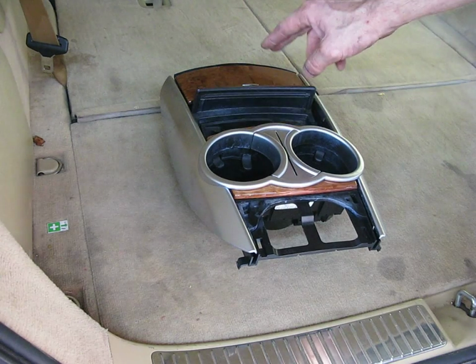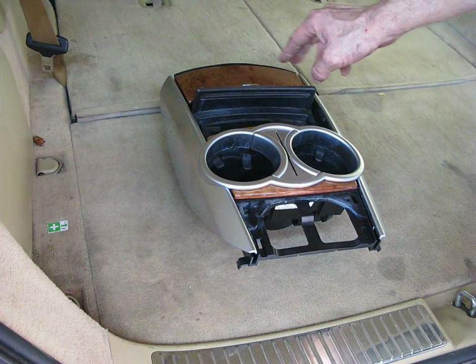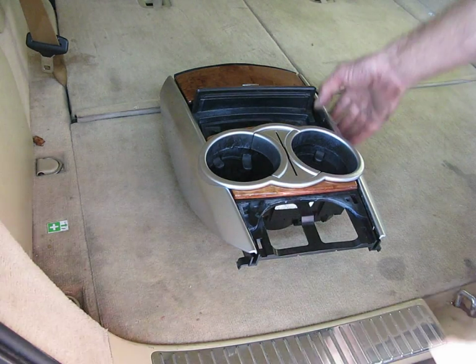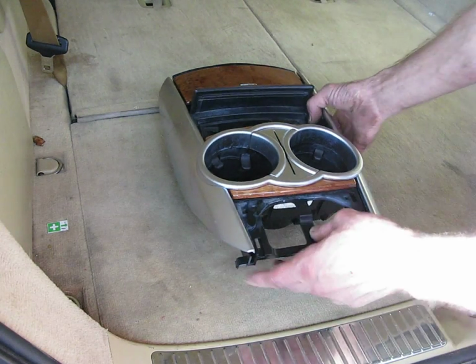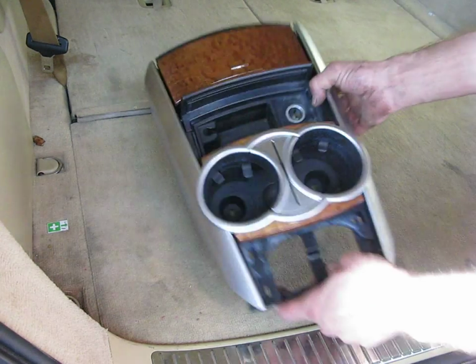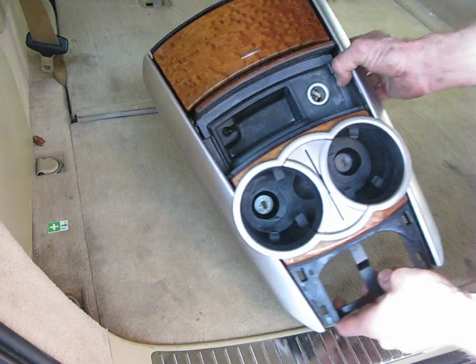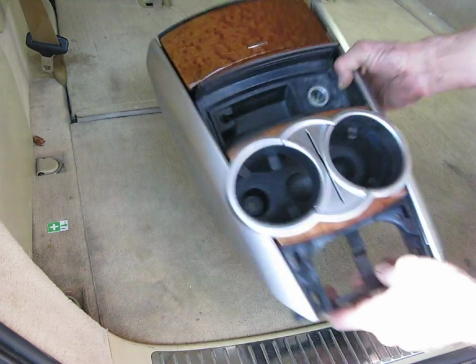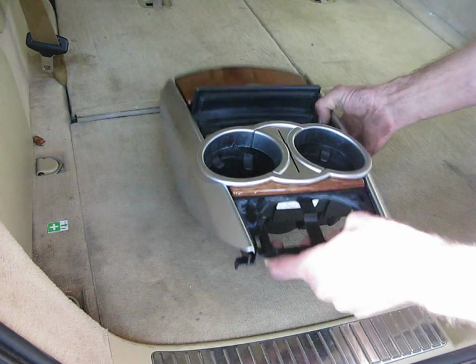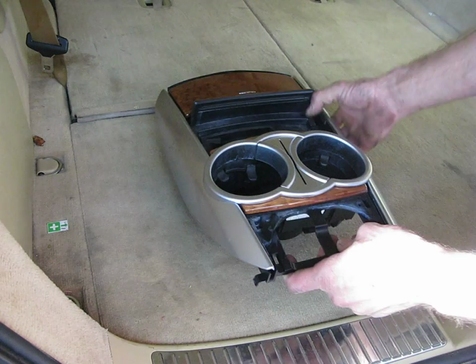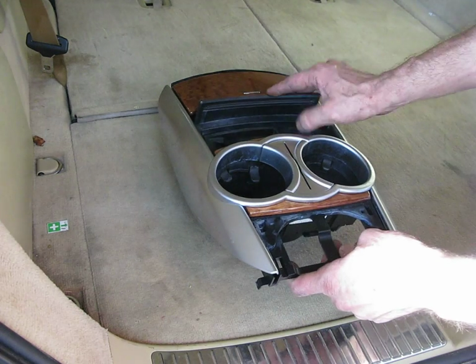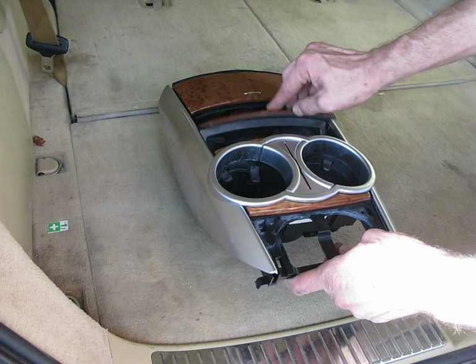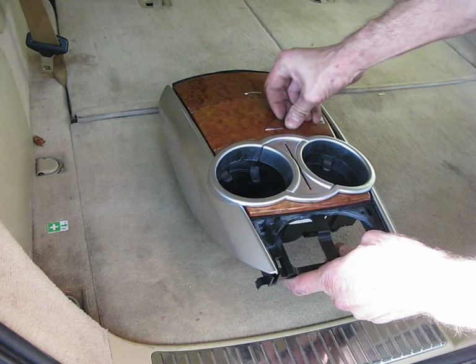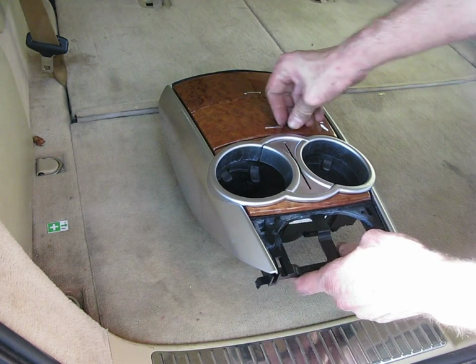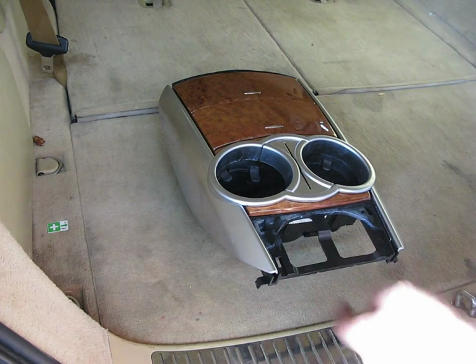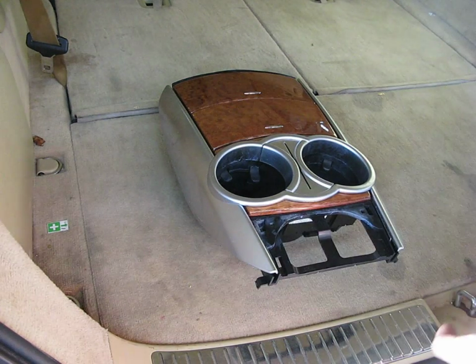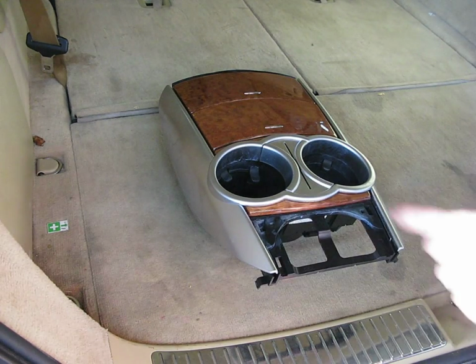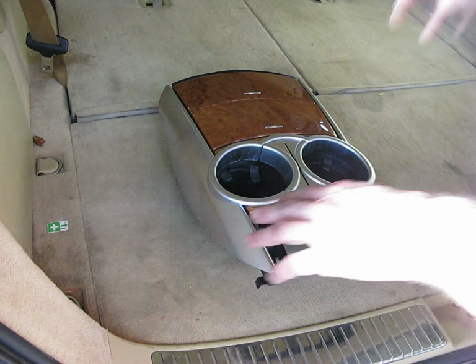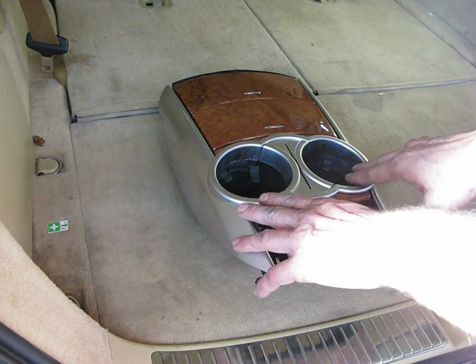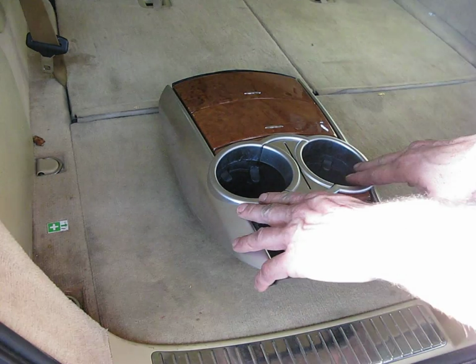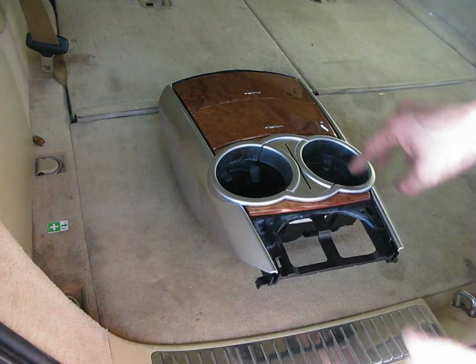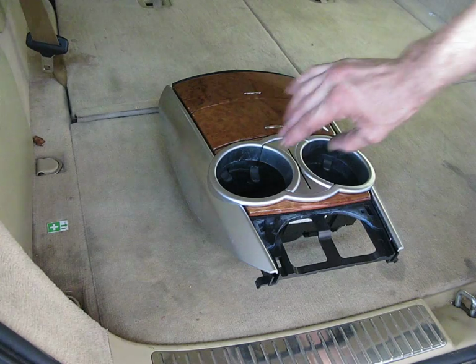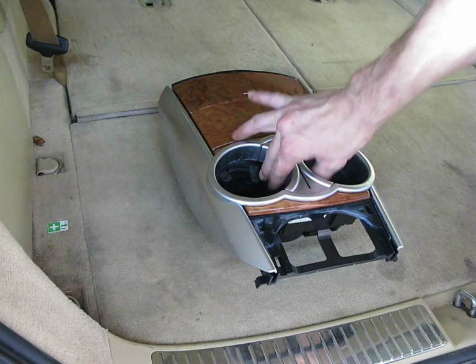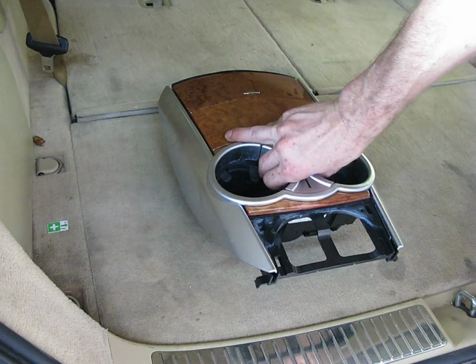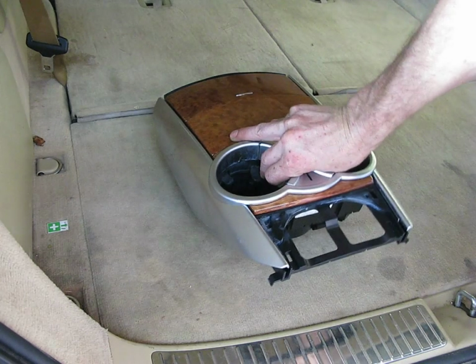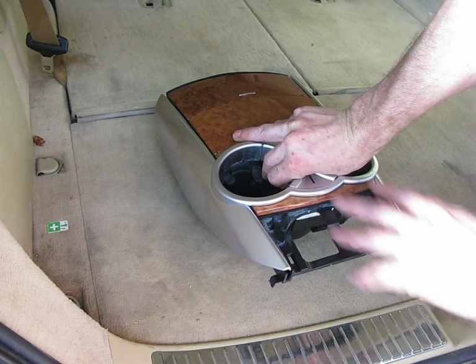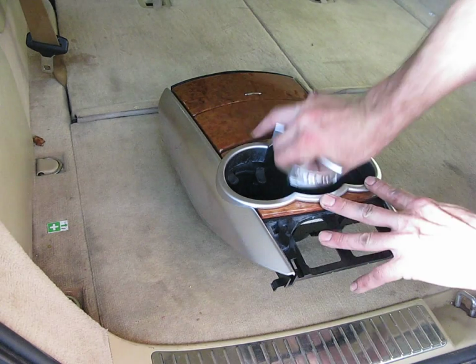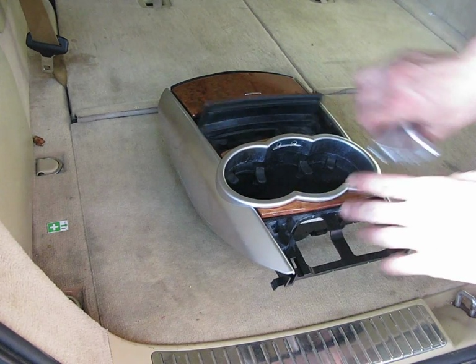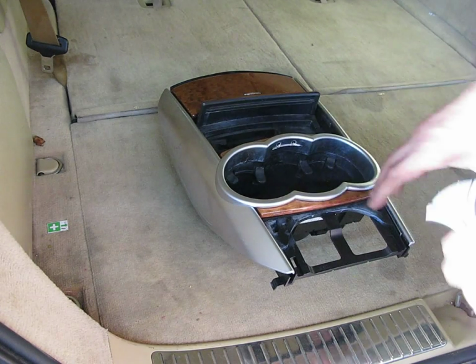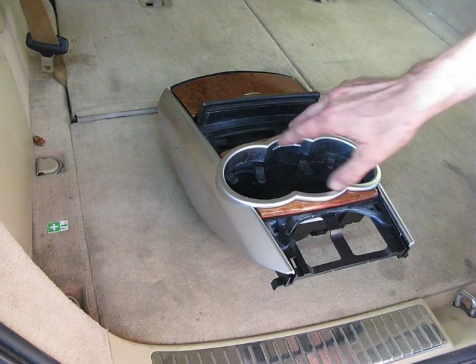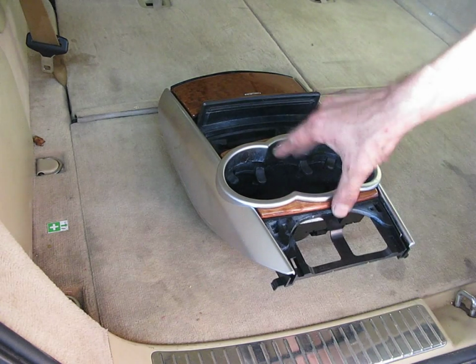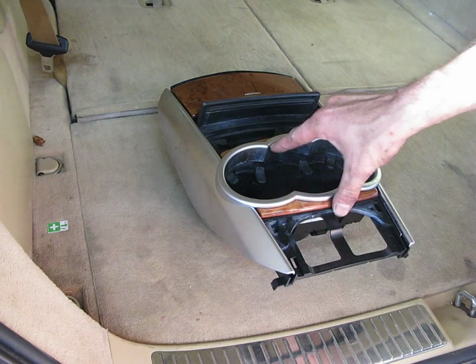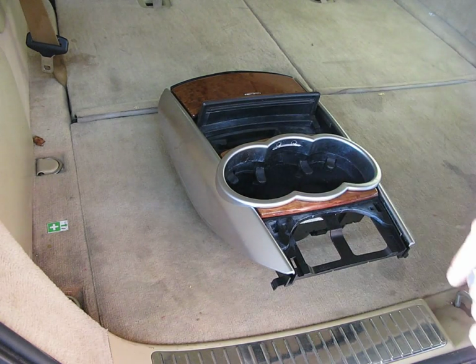Here's your ashtray and cigarette lighter. And here's your twin cup holders. Now you could remove the centerpiece and have a third cup in this position right here.